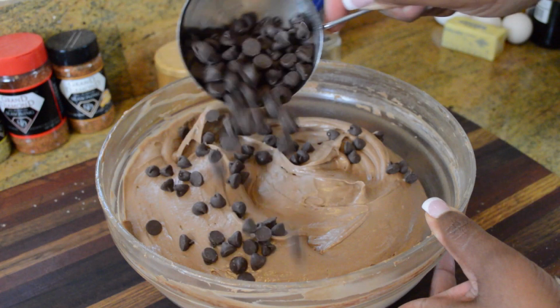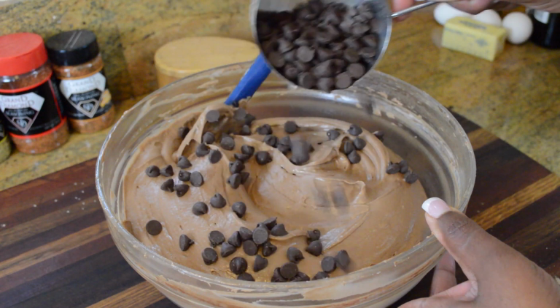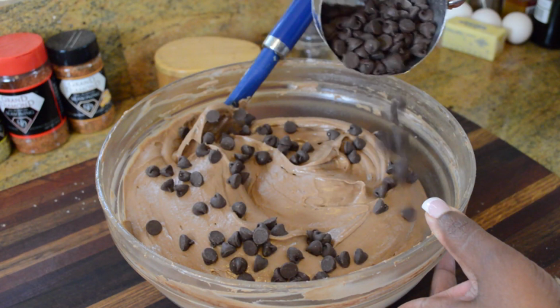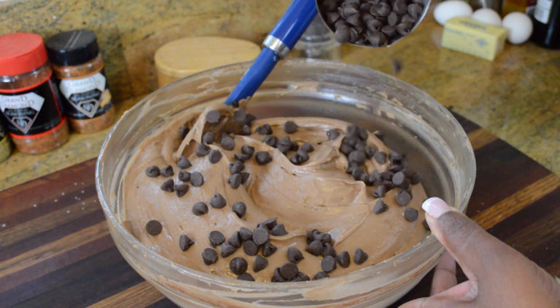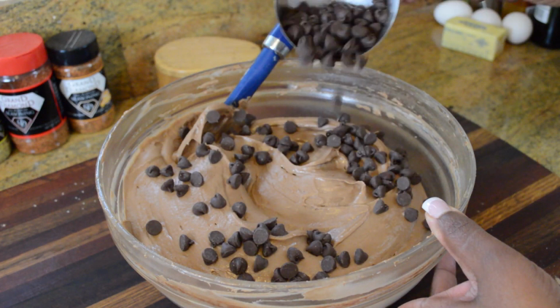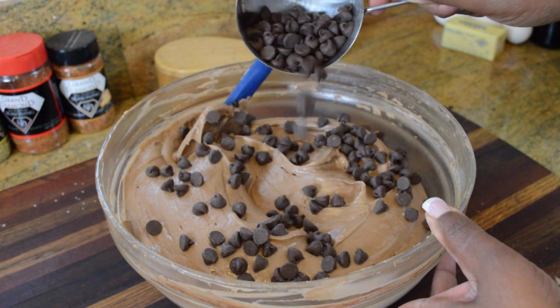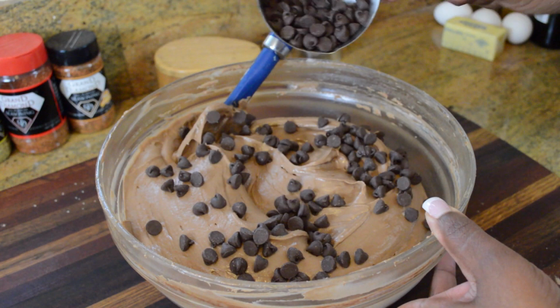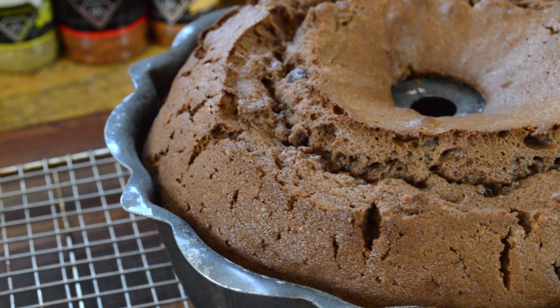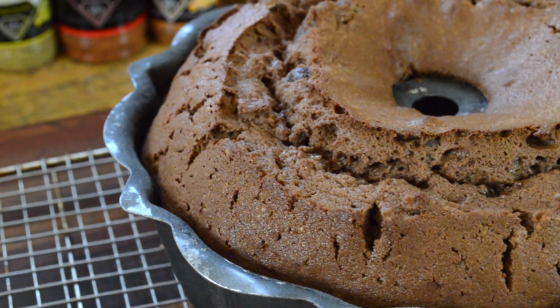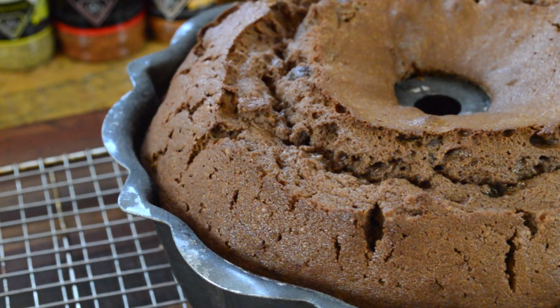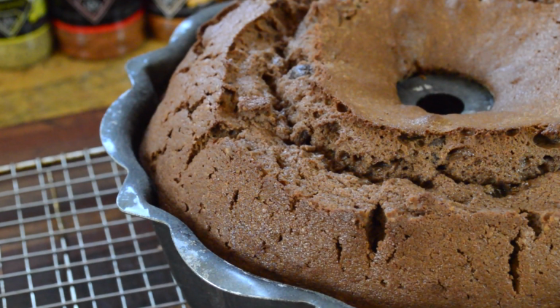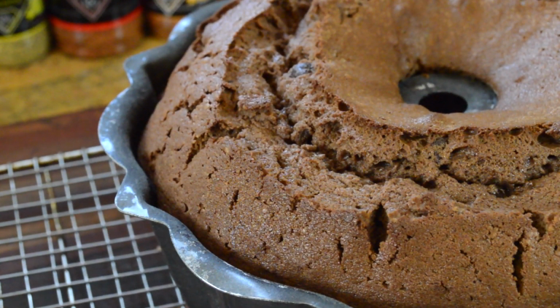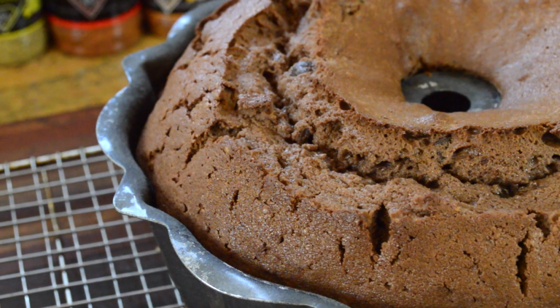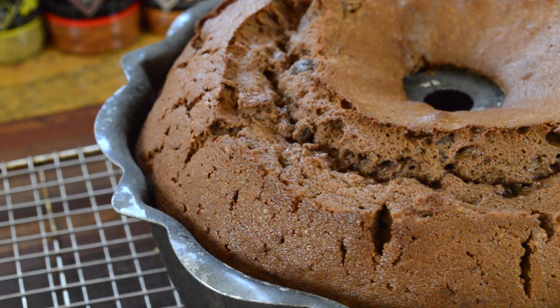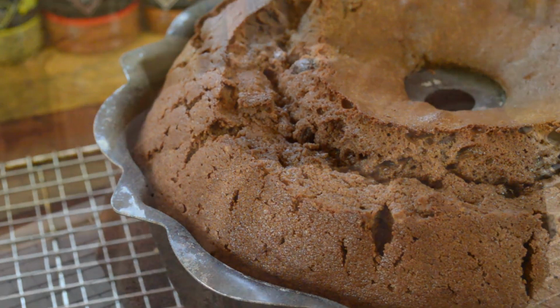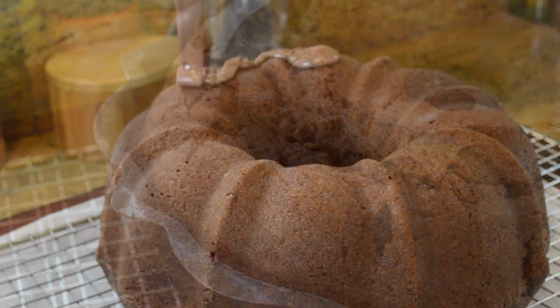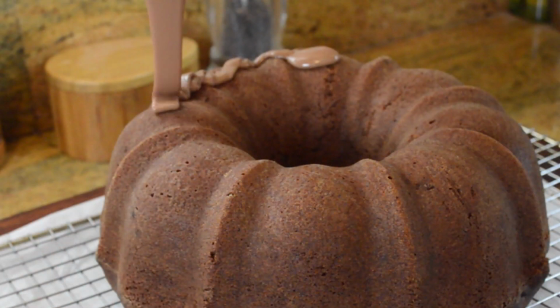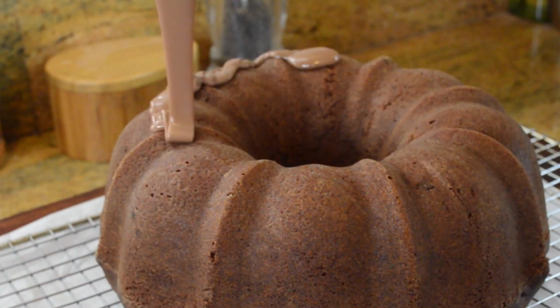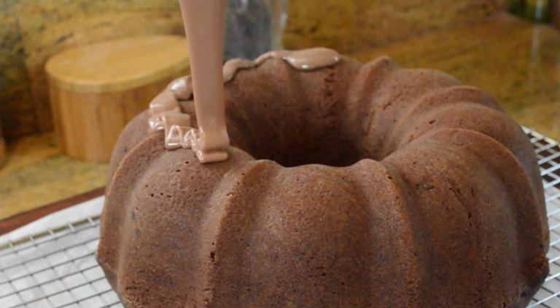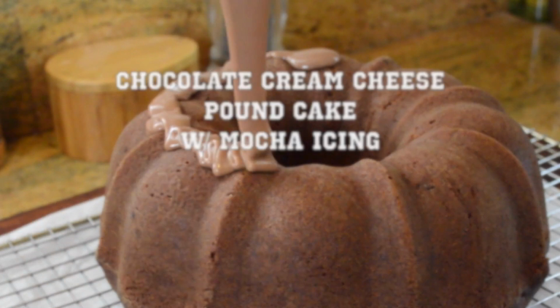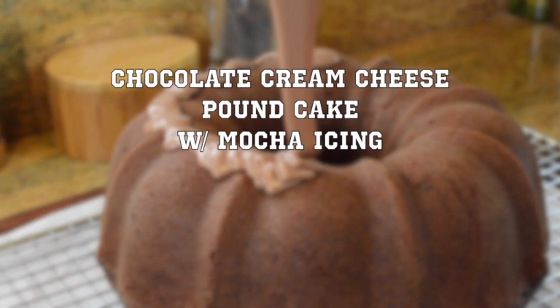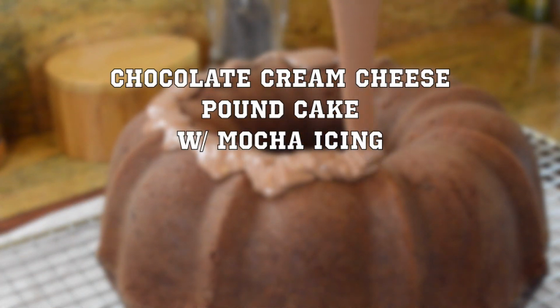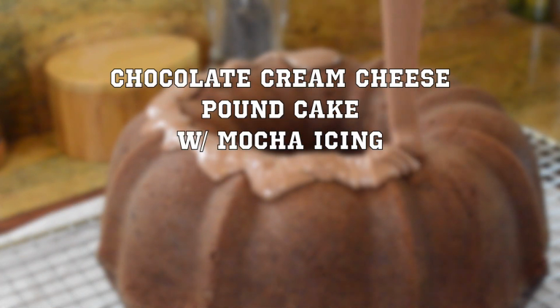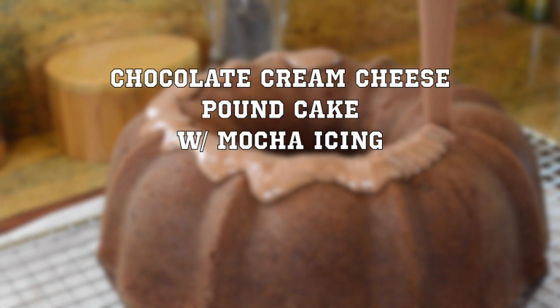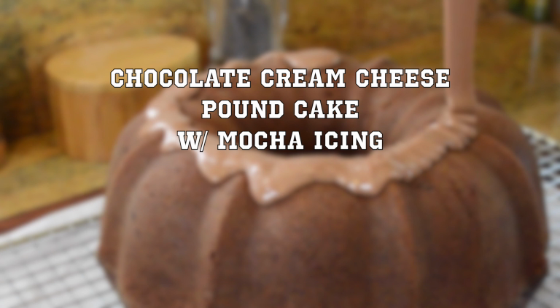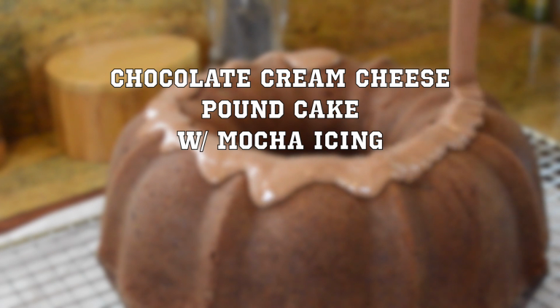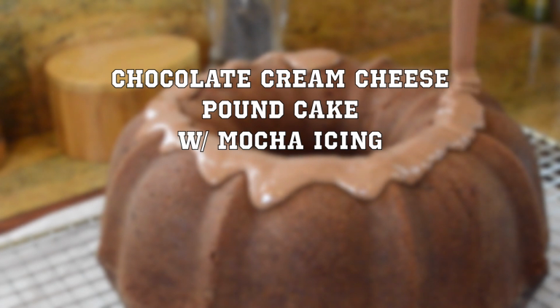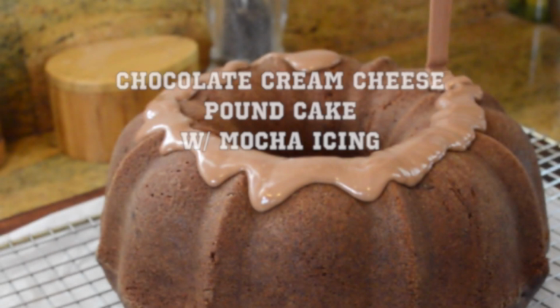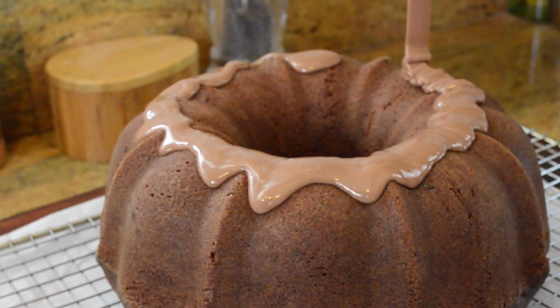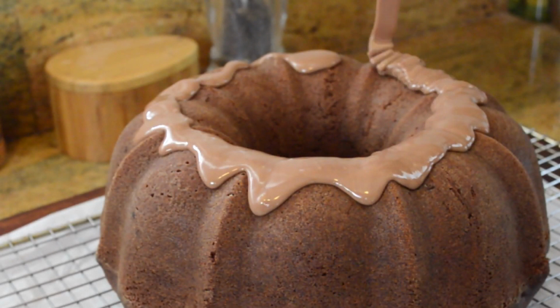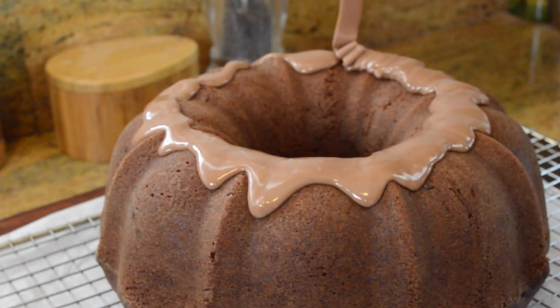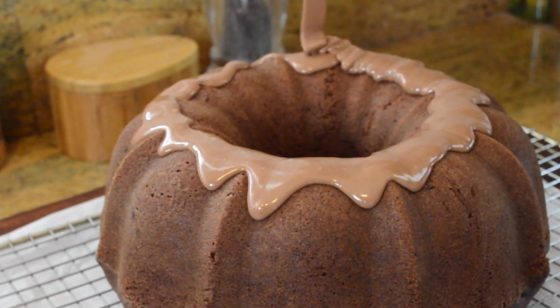Hi guys, hopefully all of you are doing well. I've been gone attending some classes at work and I actually had to teach some, but in the meantime I was playing with this recipe. It's my chocolate cream cheese pound cake with a mocha icing. I took it to work and everybody loved it. Let's get into it.